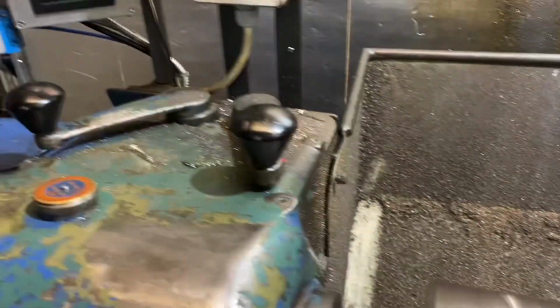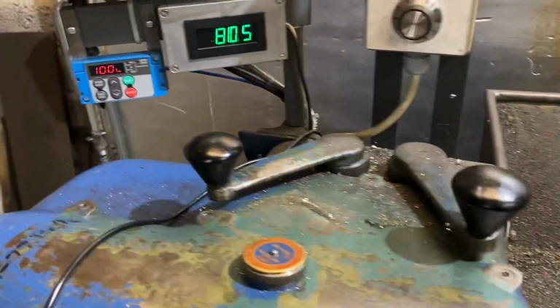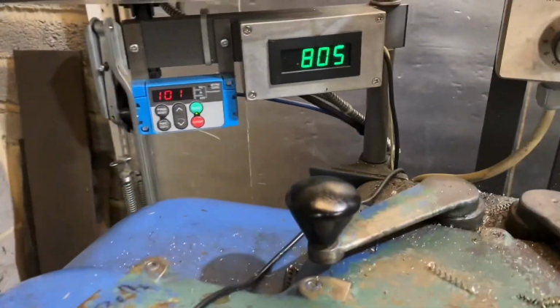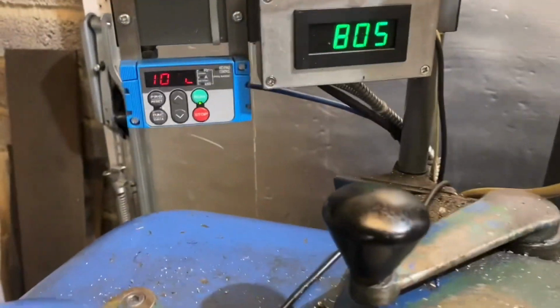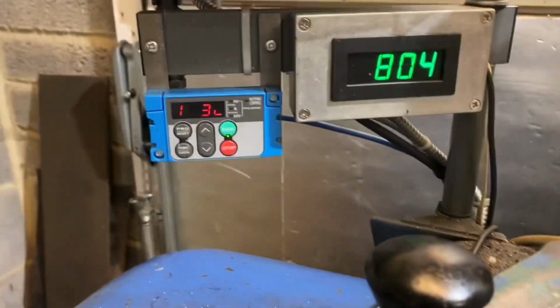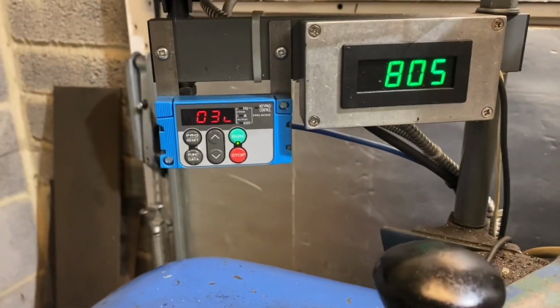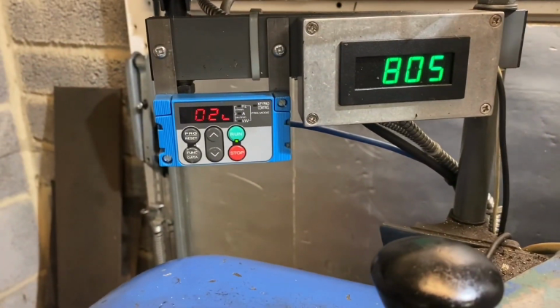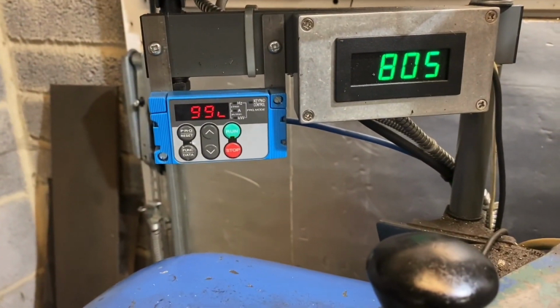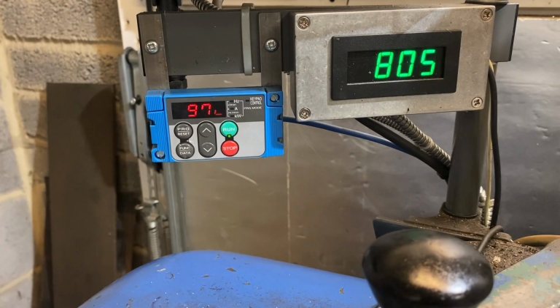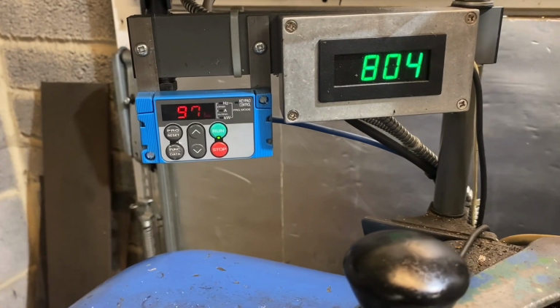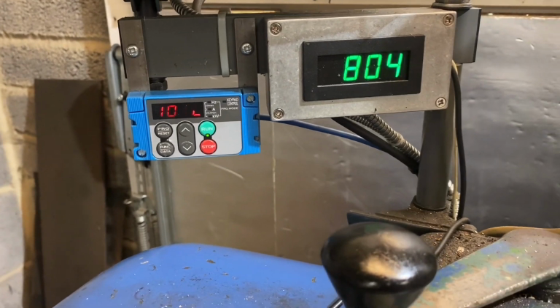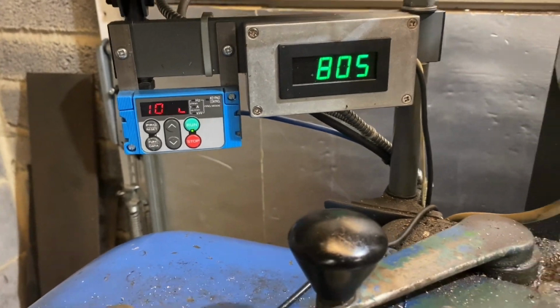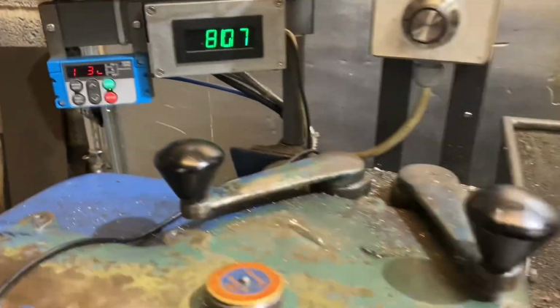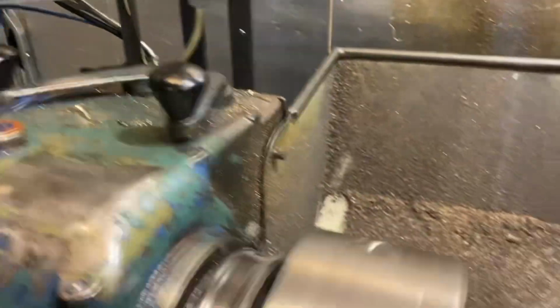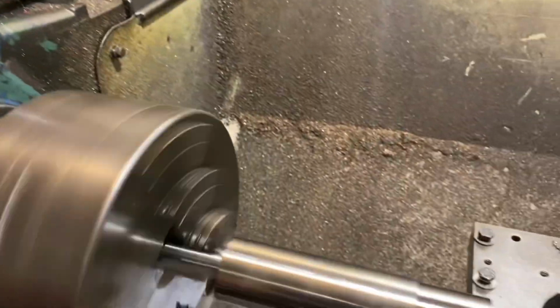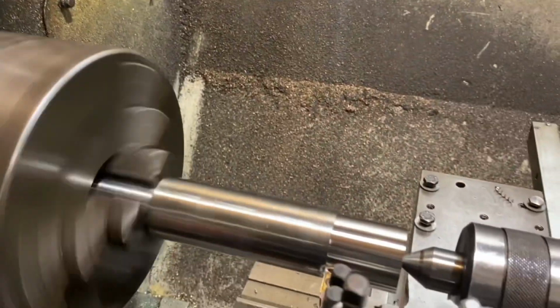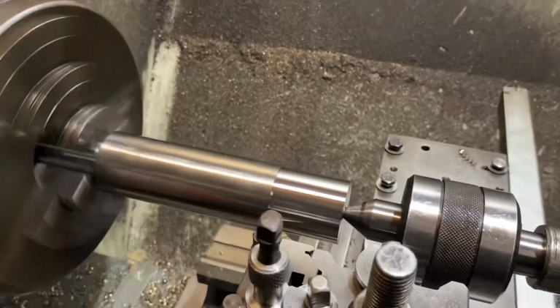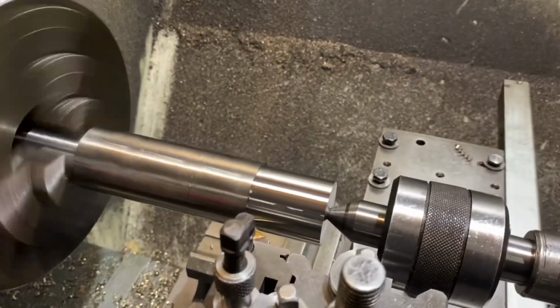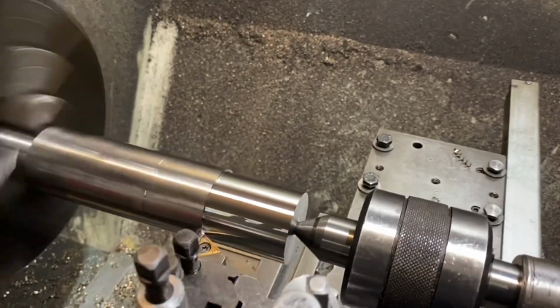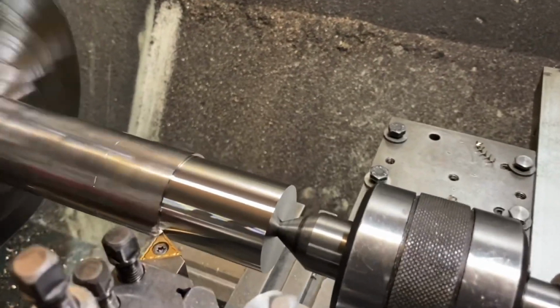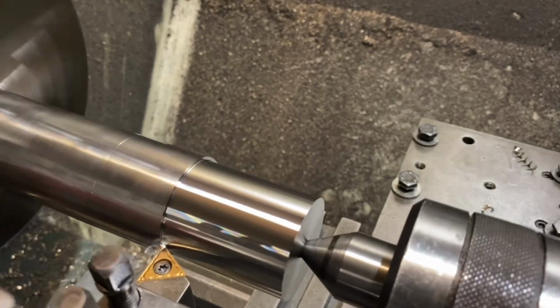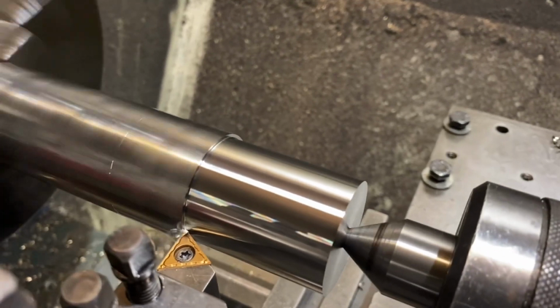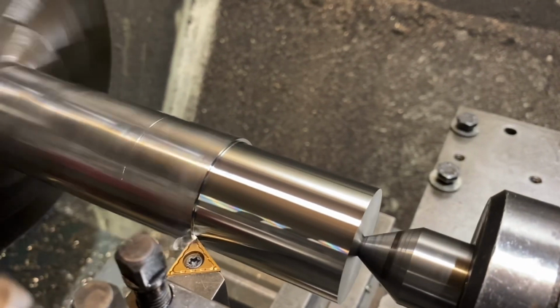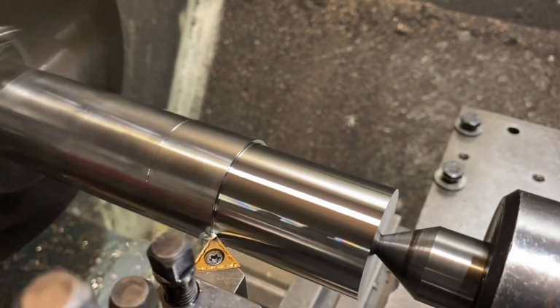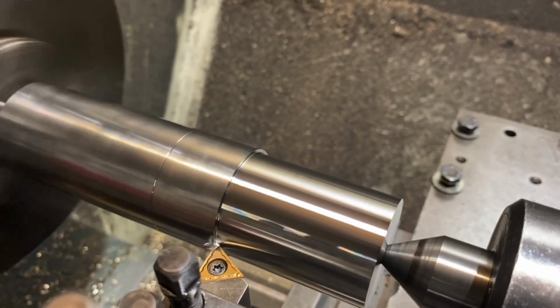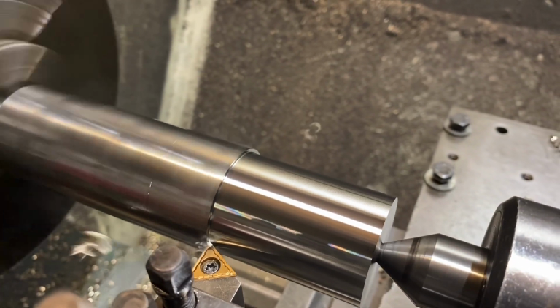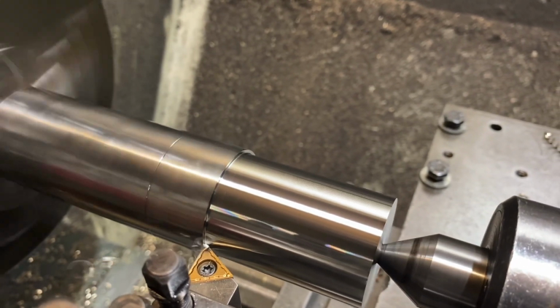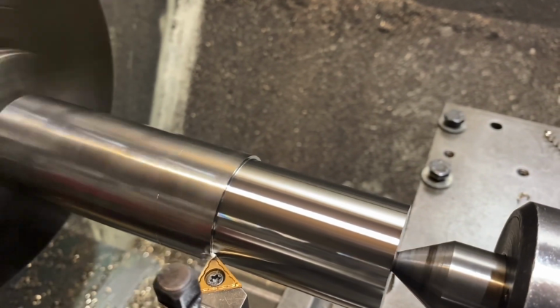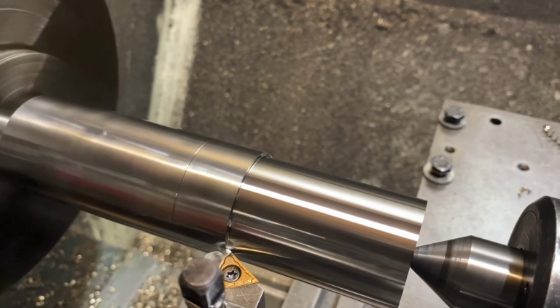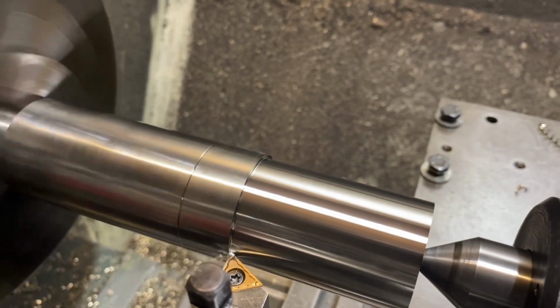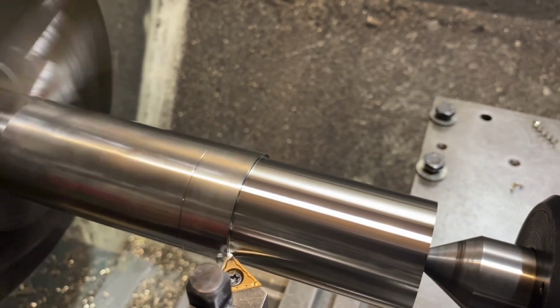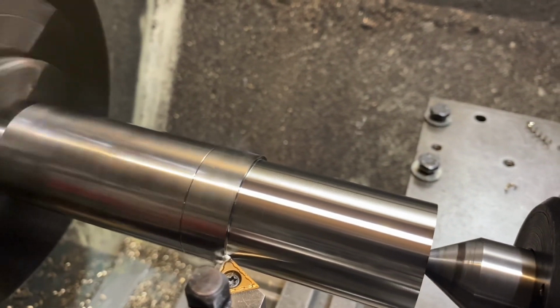Going up to the load meter - you can see she's around 100%, fully loaded. That's 2.5mm off the diameter in one pass at 0.2mm per rev.